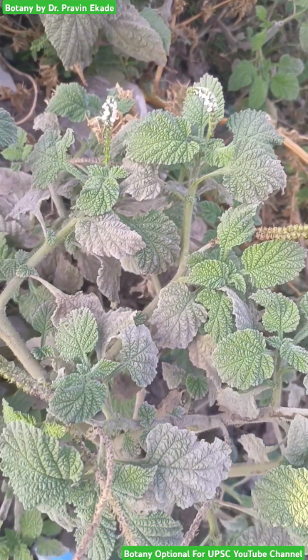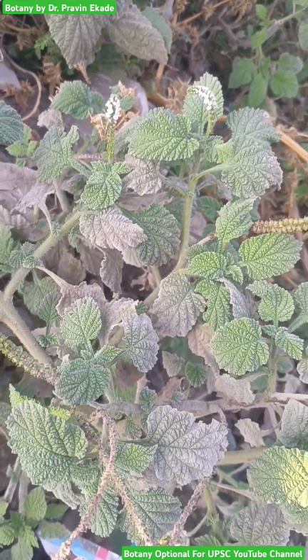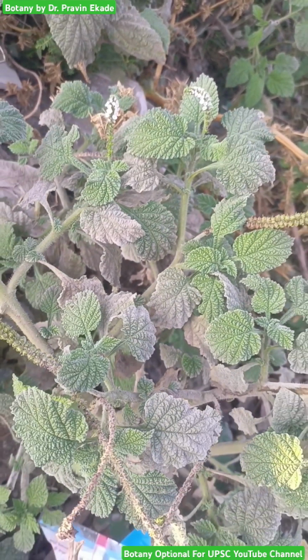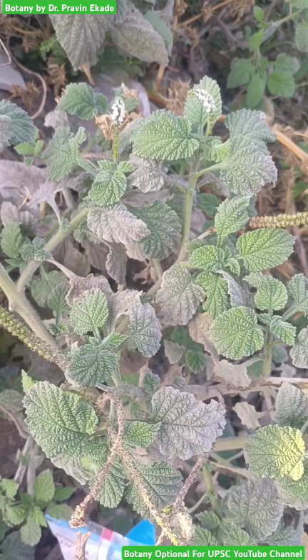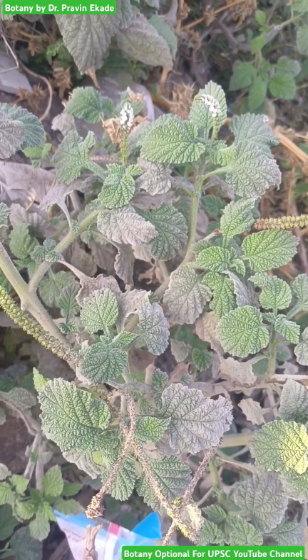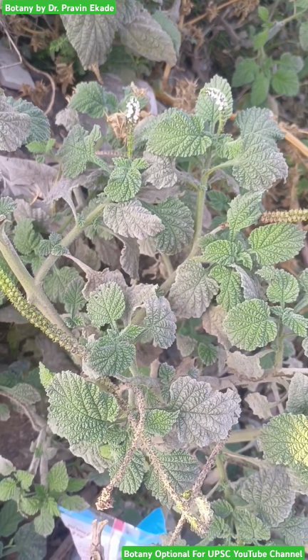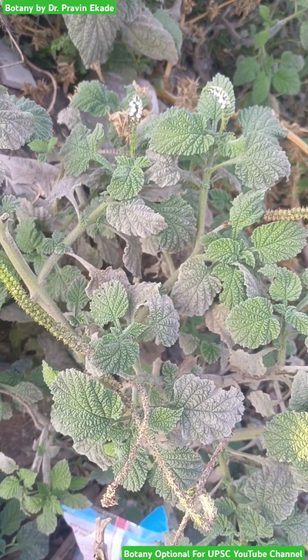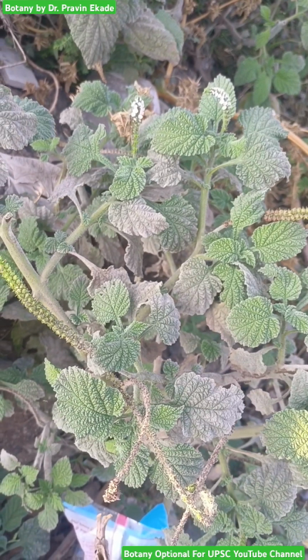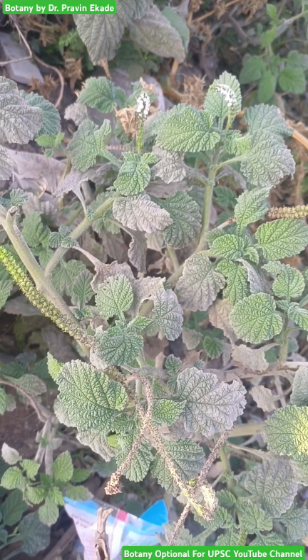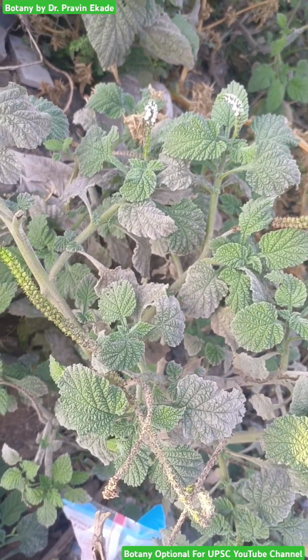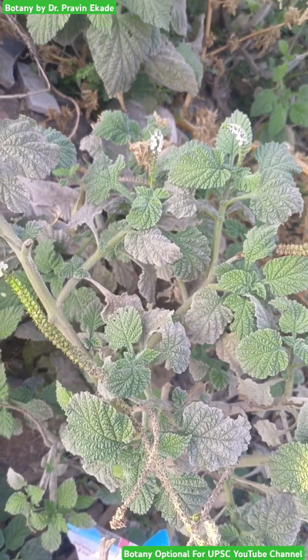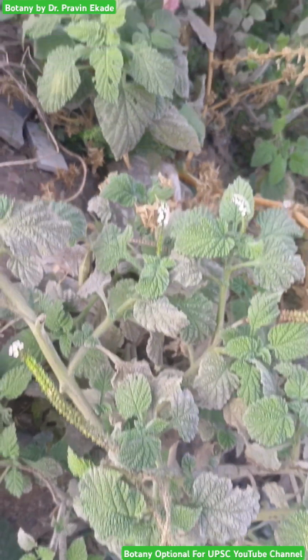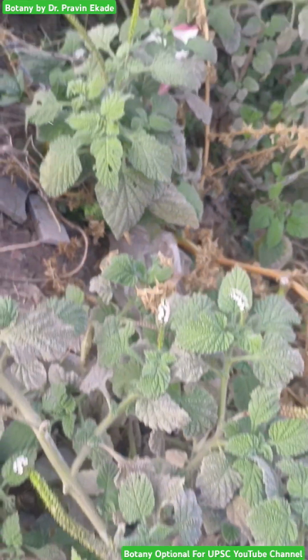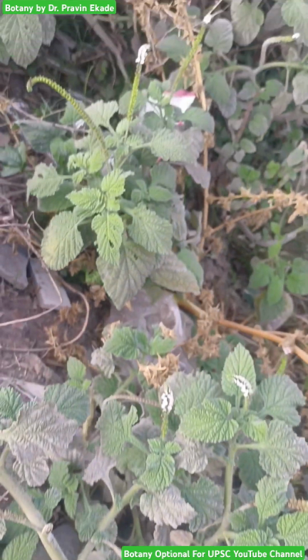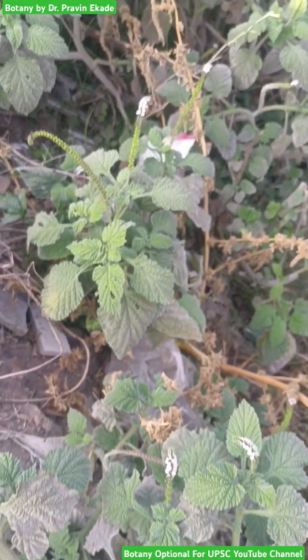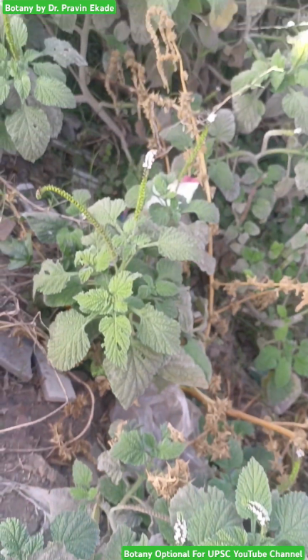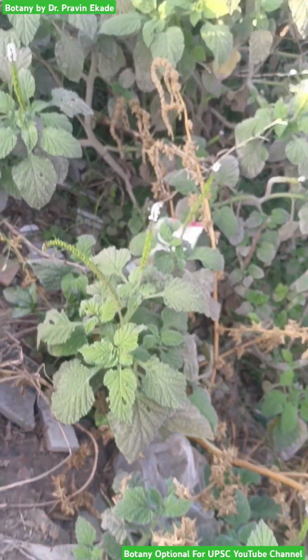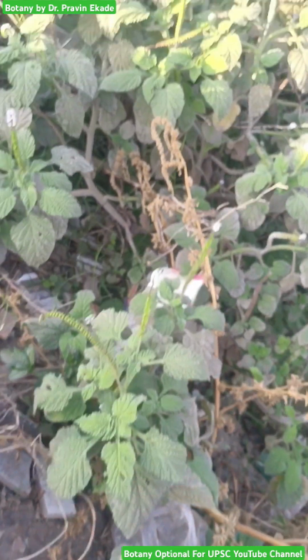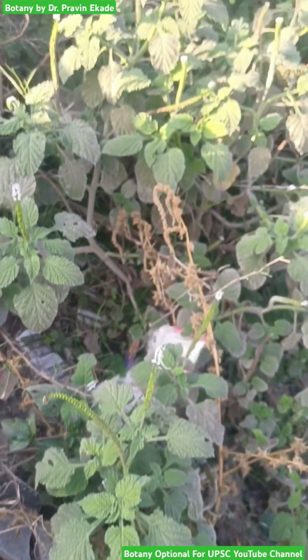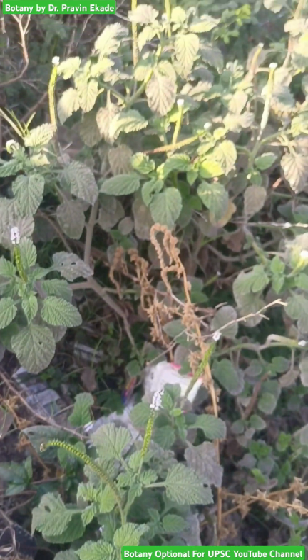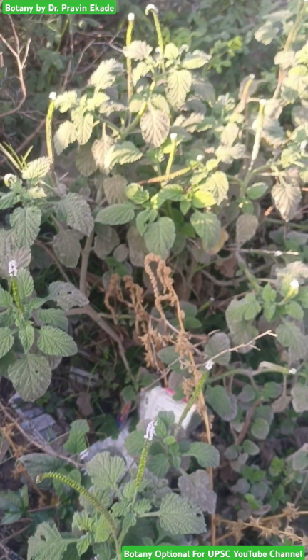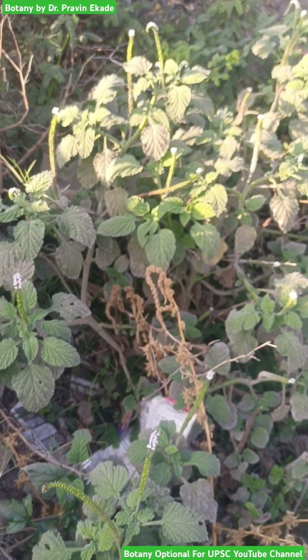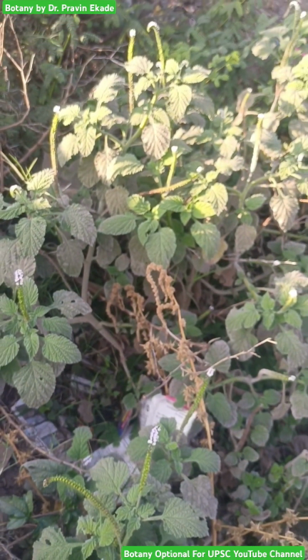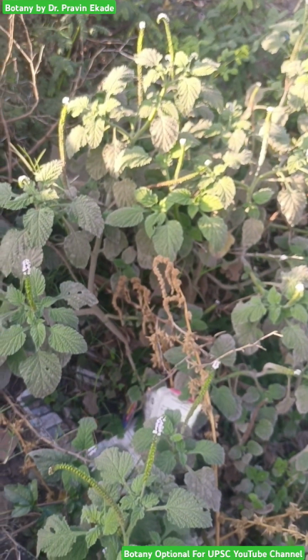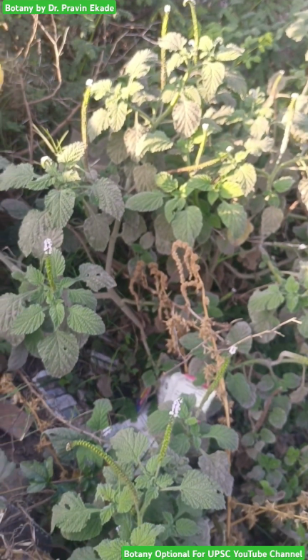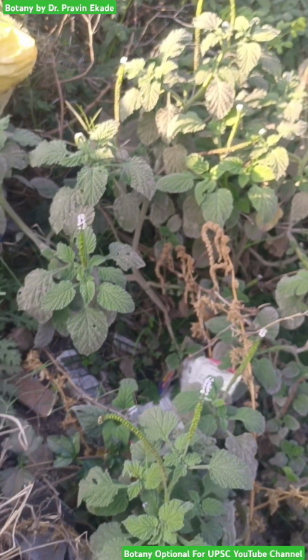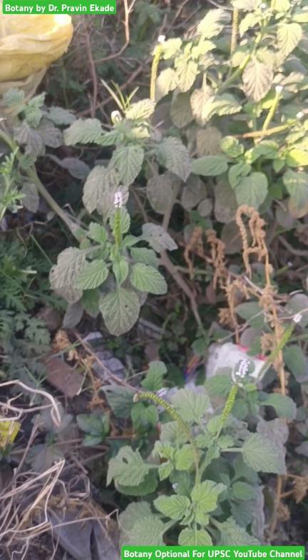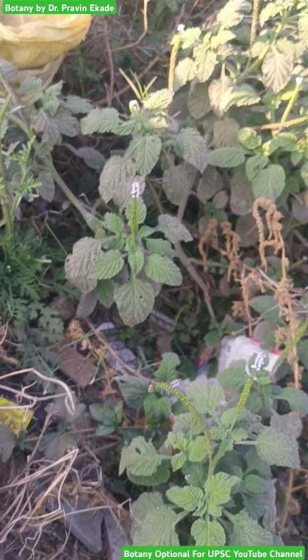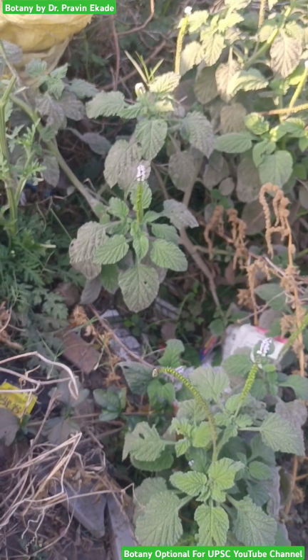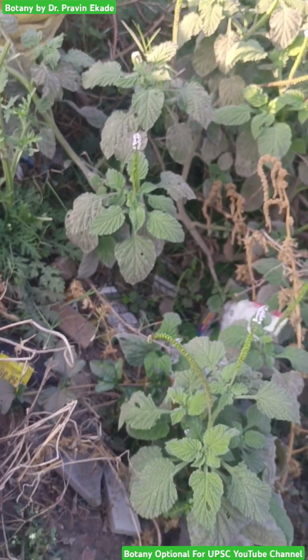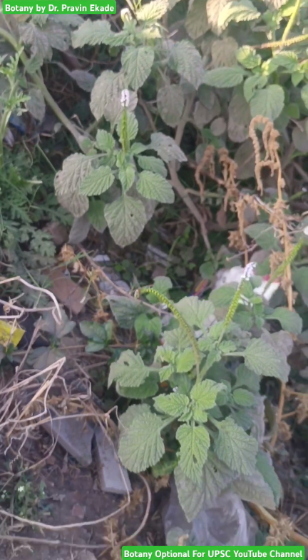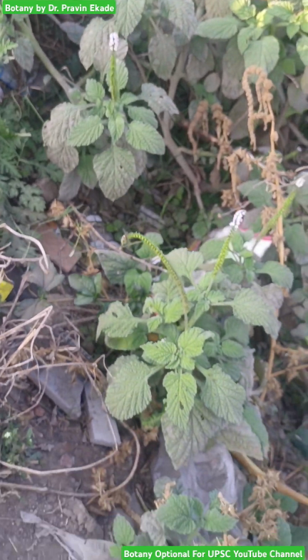These particular flowers have a green calyx and five stamens are coming out of the corolla tube.